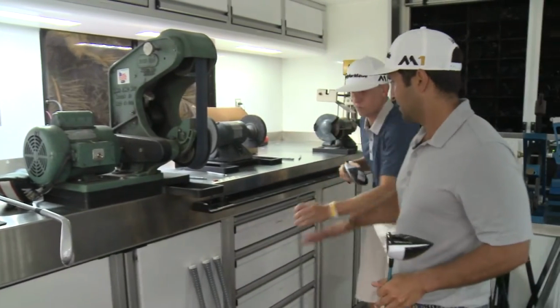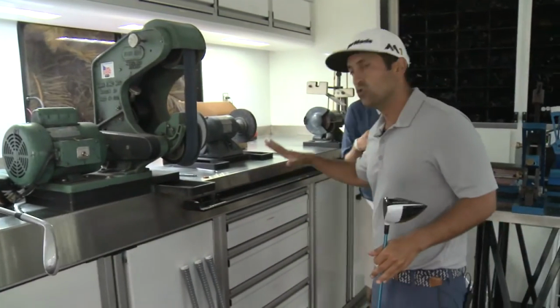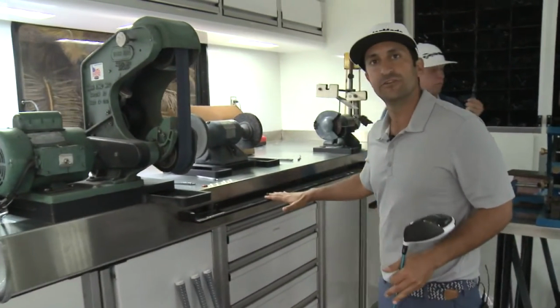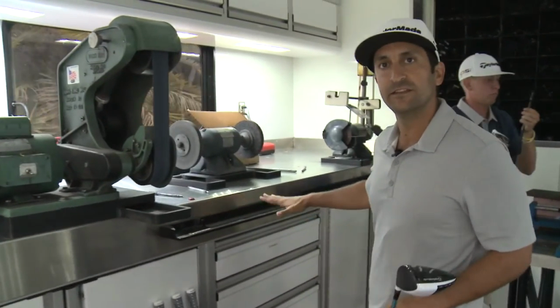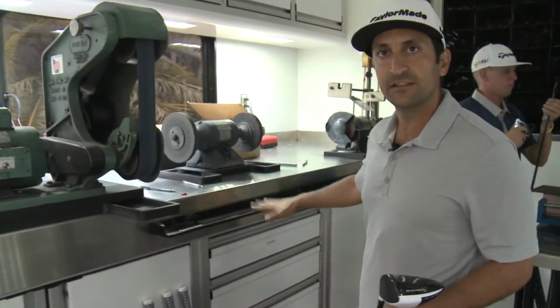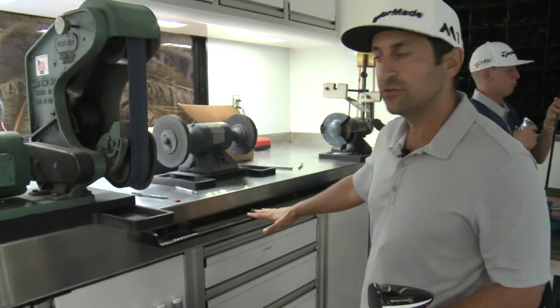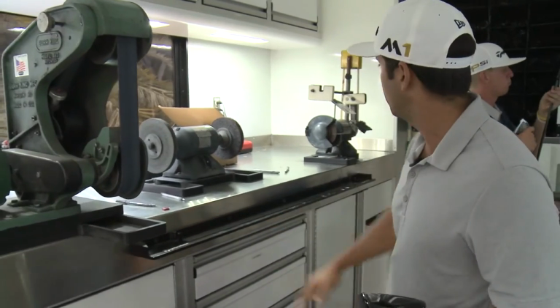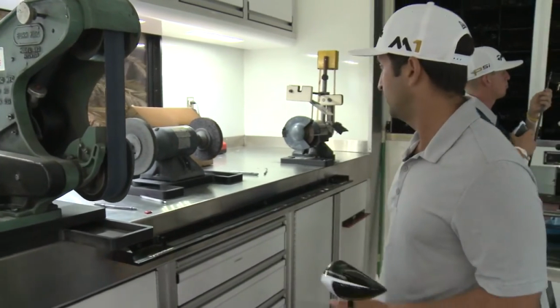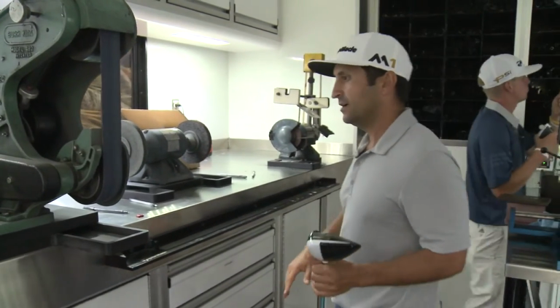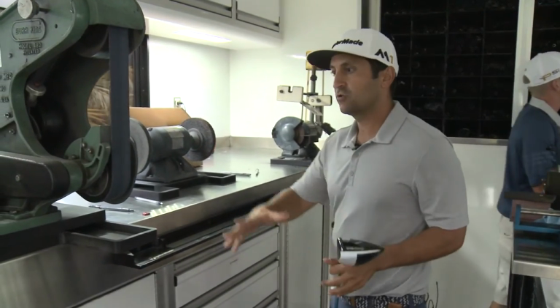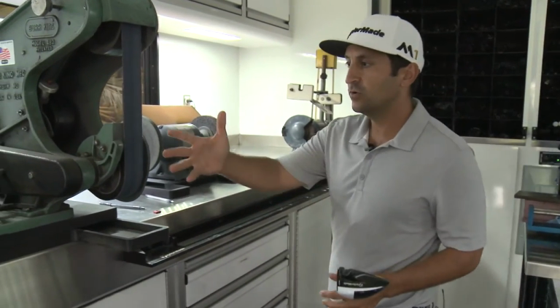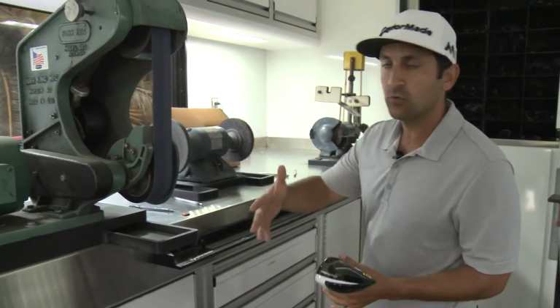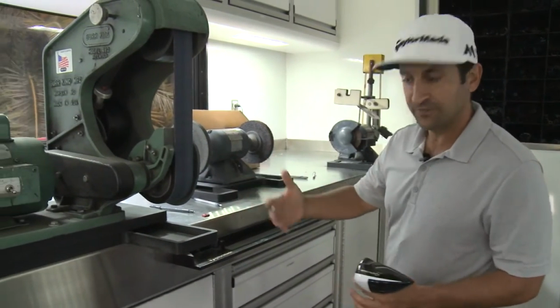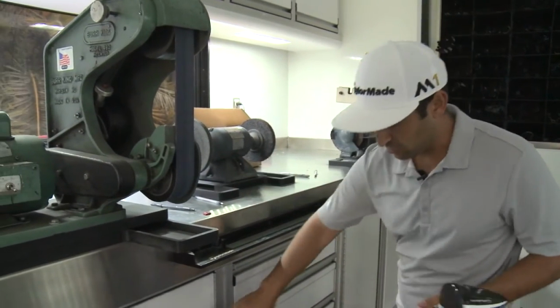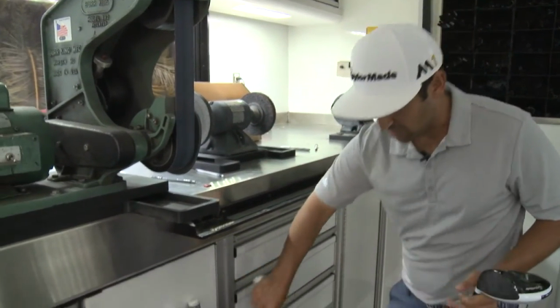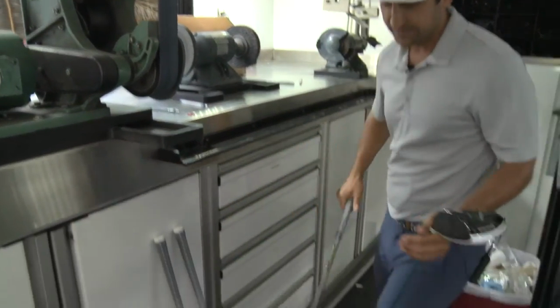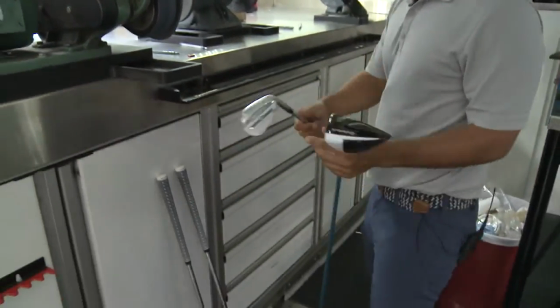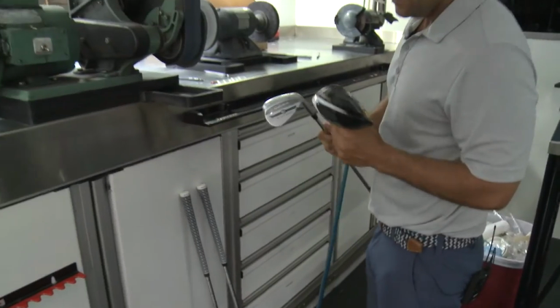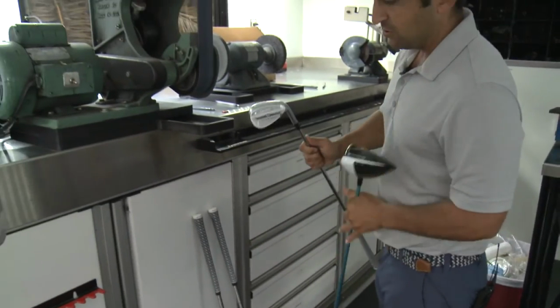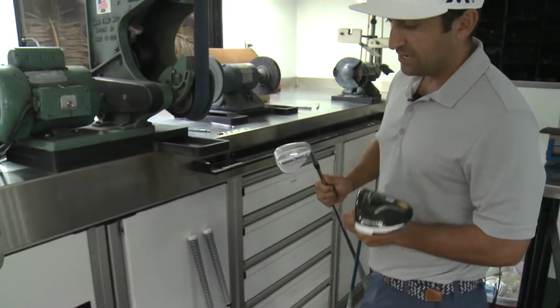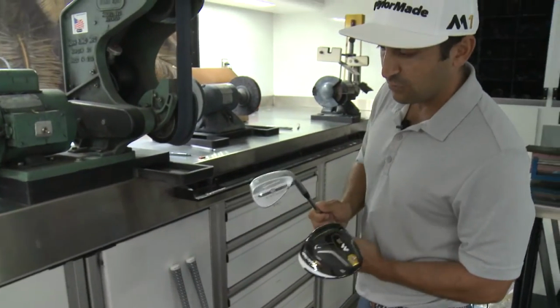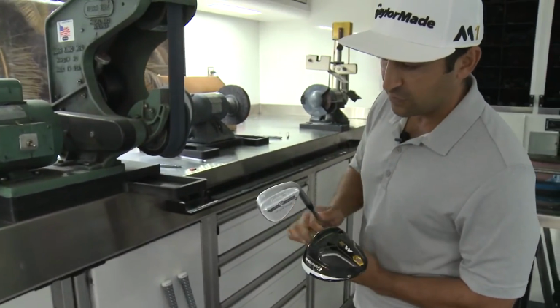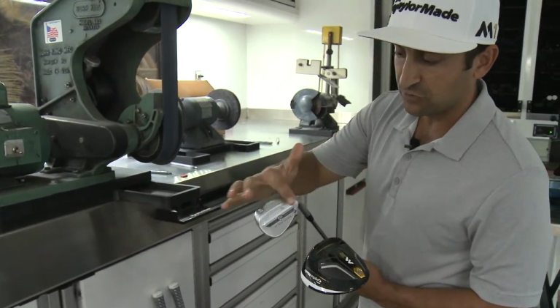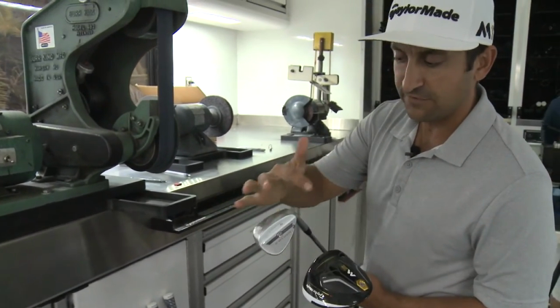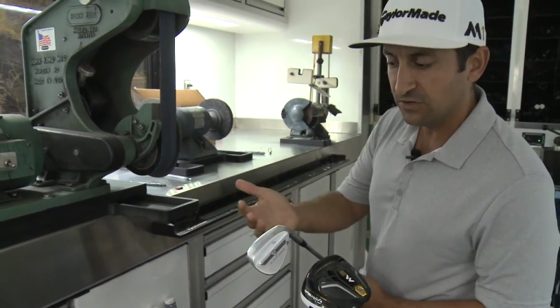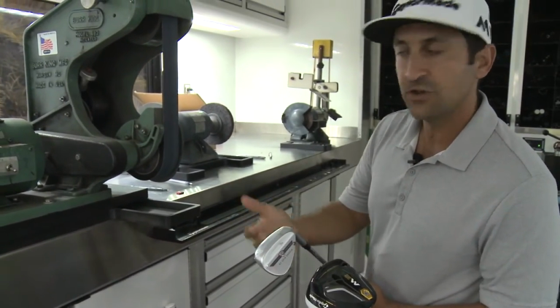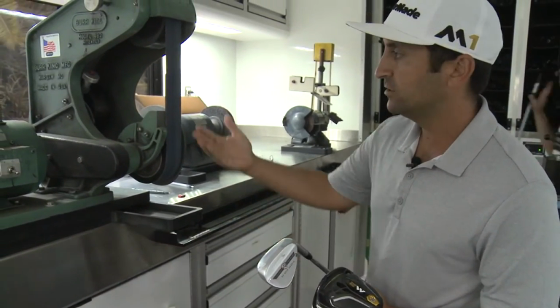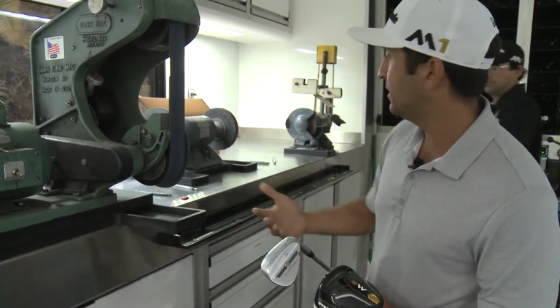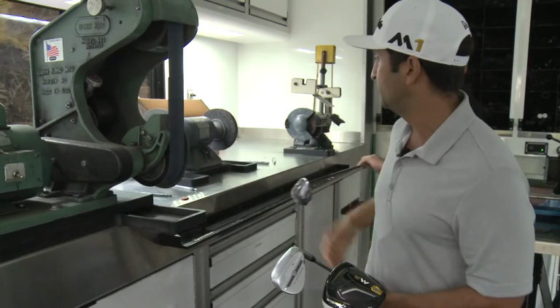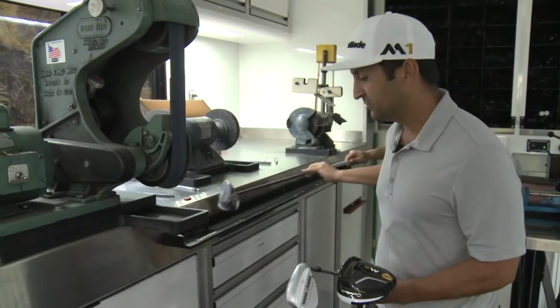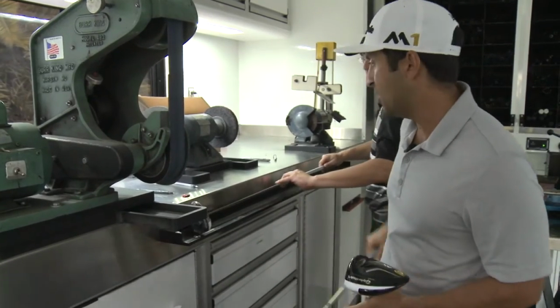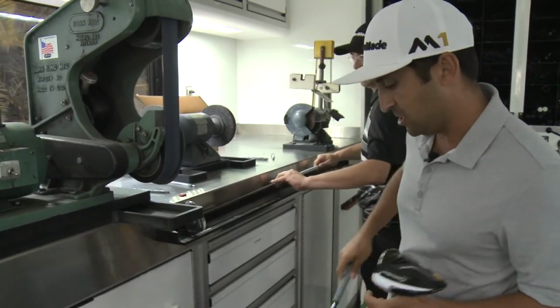We've got rulers here for getting the exact length for the players. Some grinding wheels for wedges if we ever wanted to grind — part of the wedge for a player if they wanted some relief off the heel or the toe, we're able to grind that on both these wheels and polish them up.